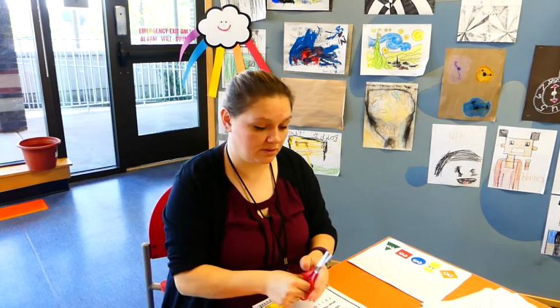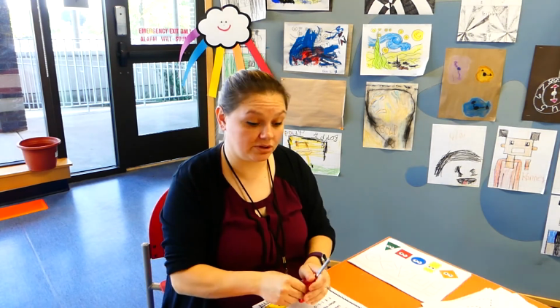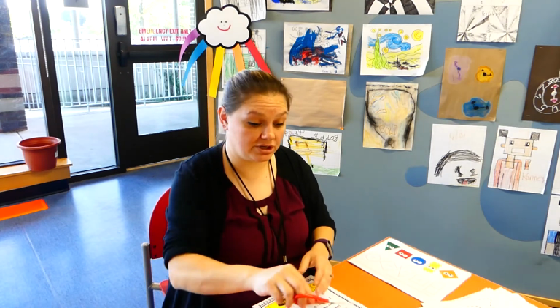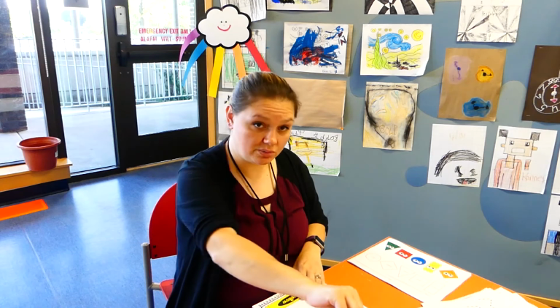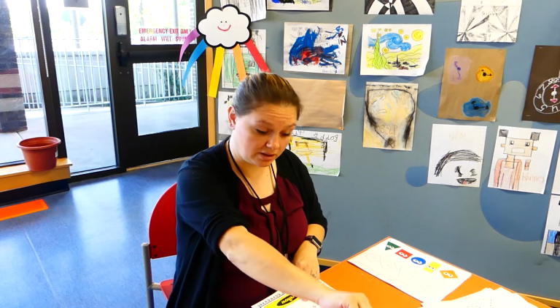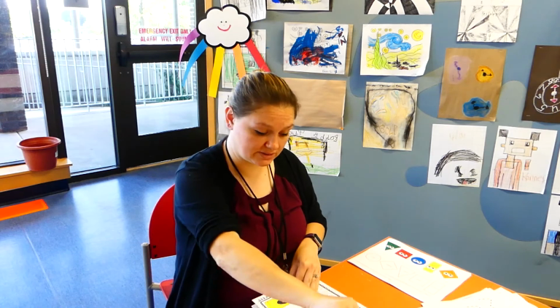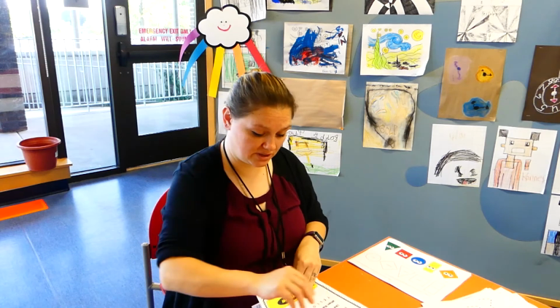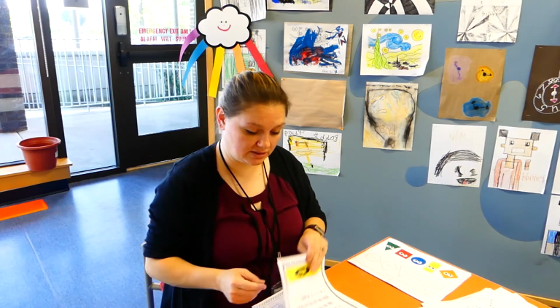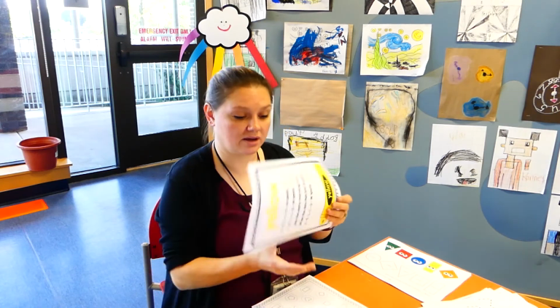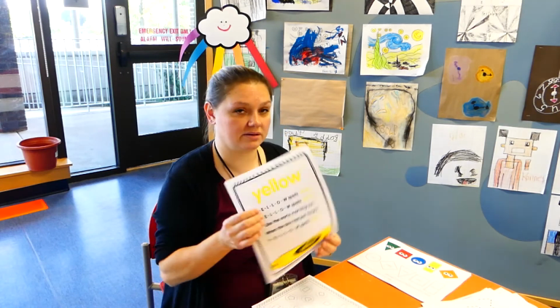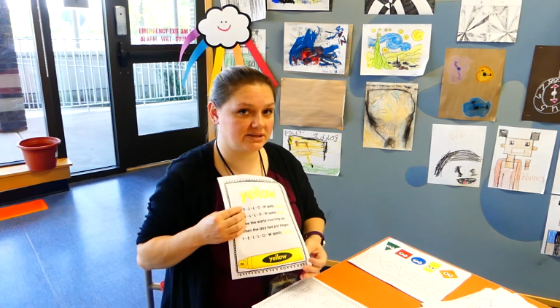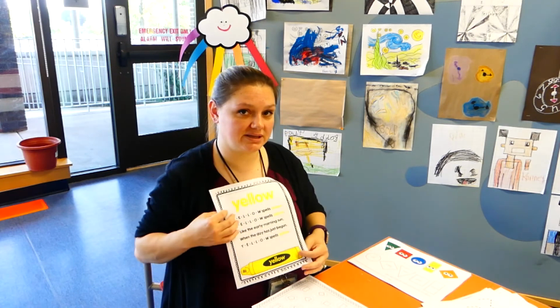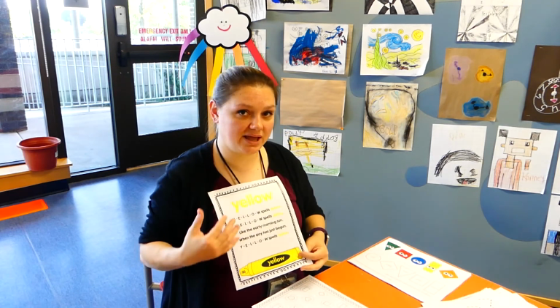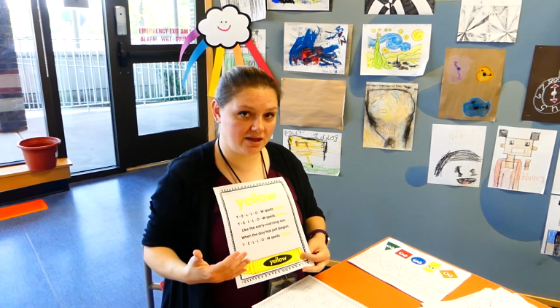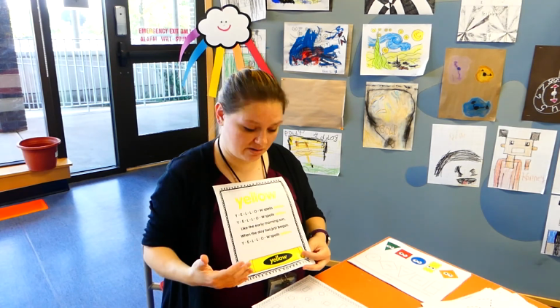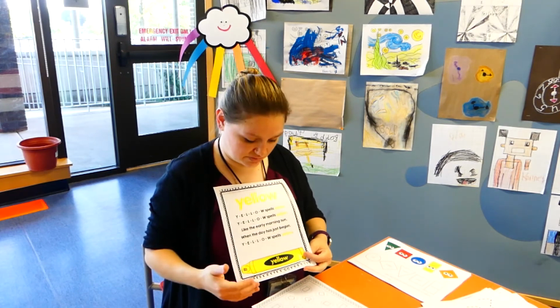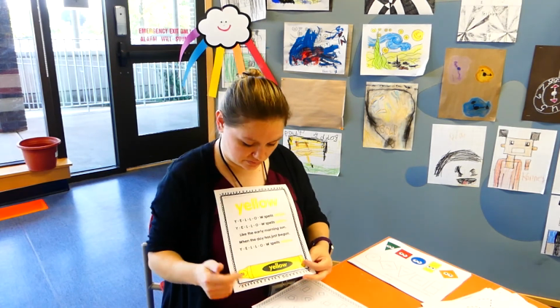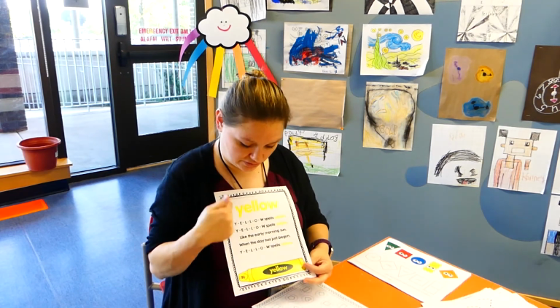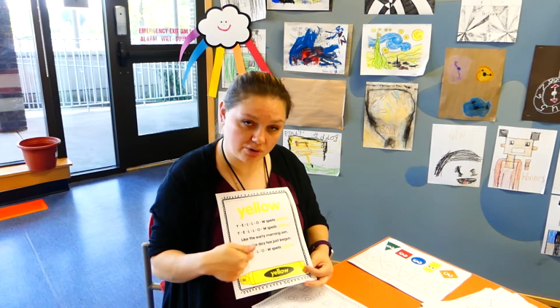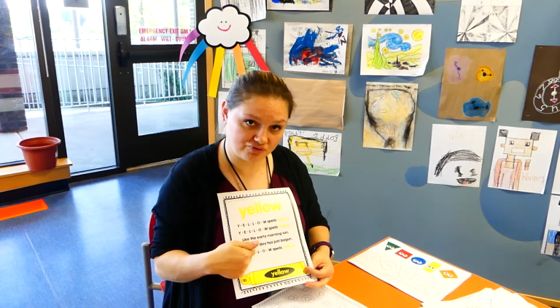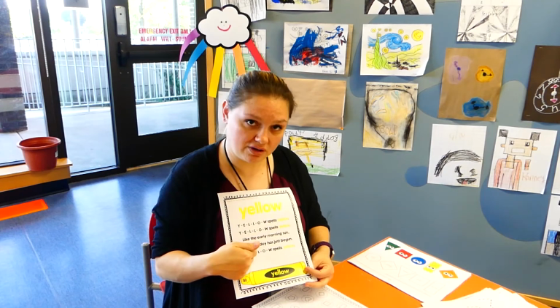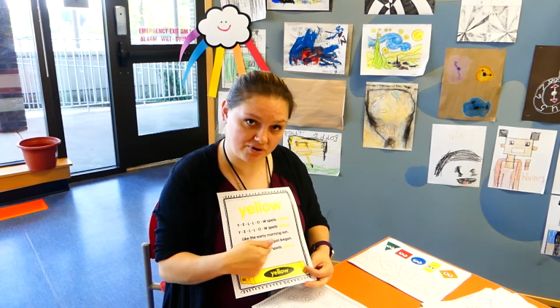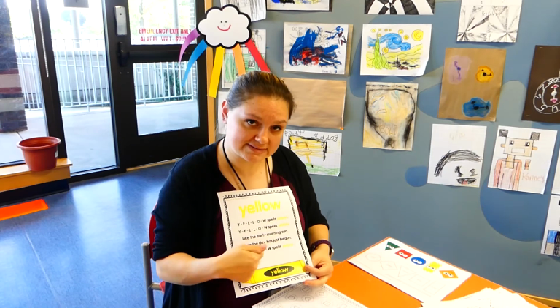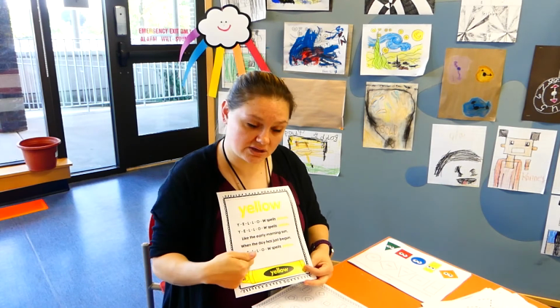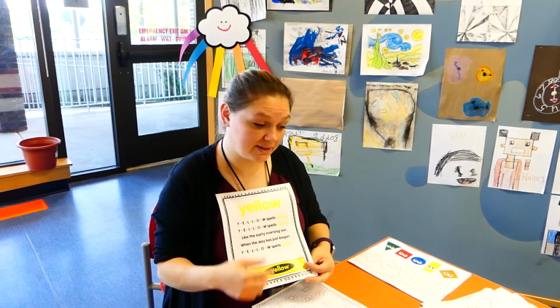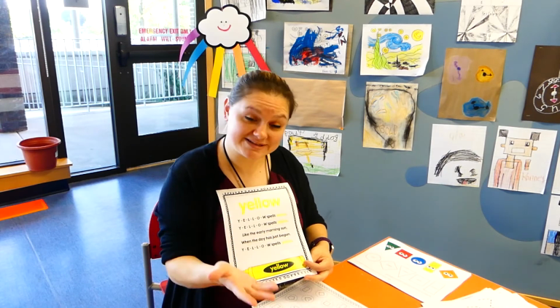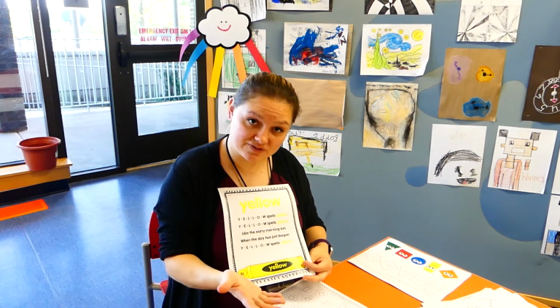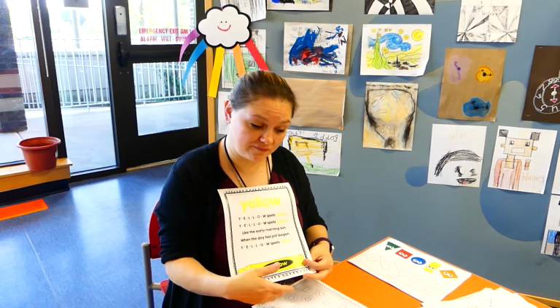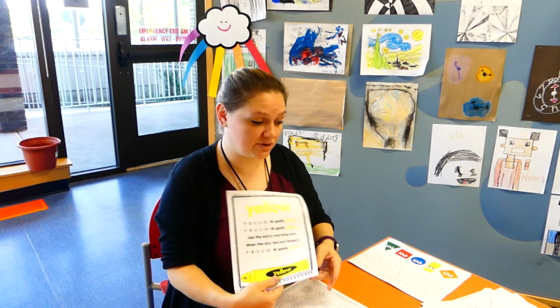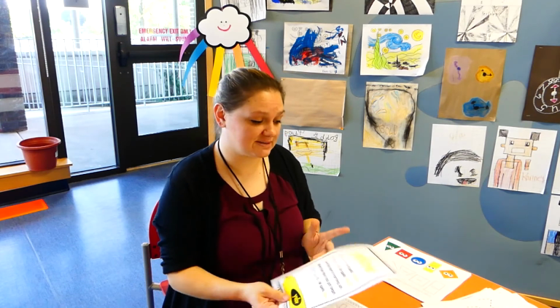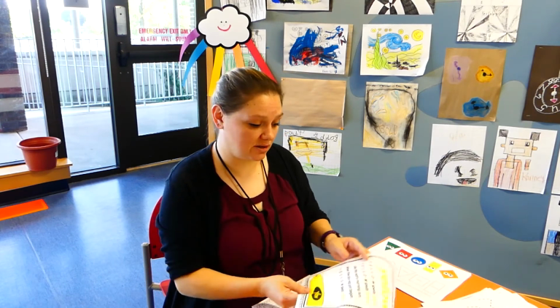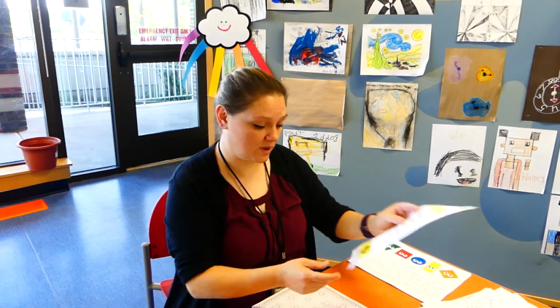We're learning a new color this week and the color is yellow. So you're going to go ahead and read along and practice this song. And then I'm going to attach the video so you guys can sing along as well.